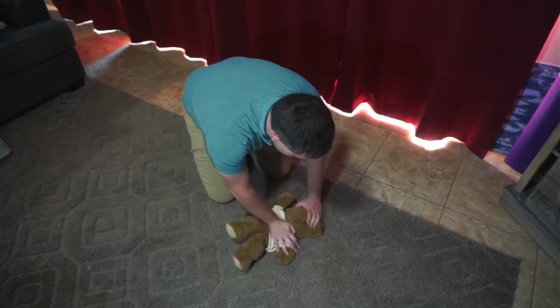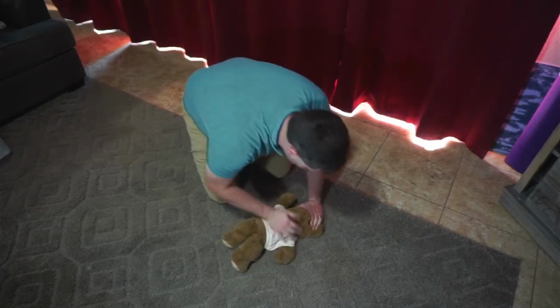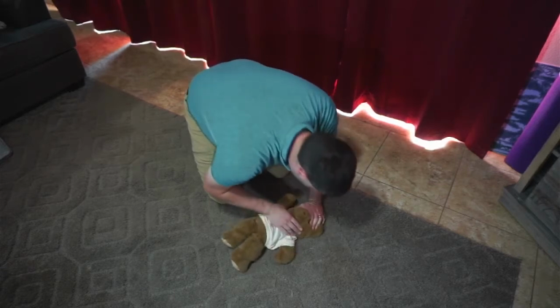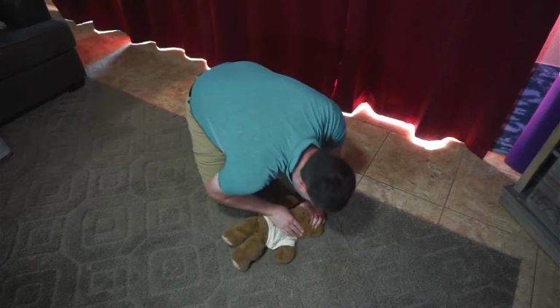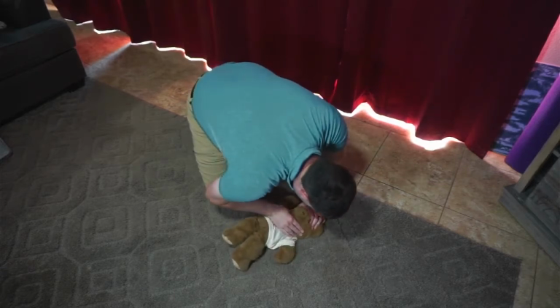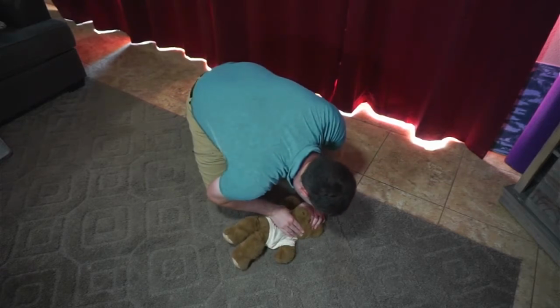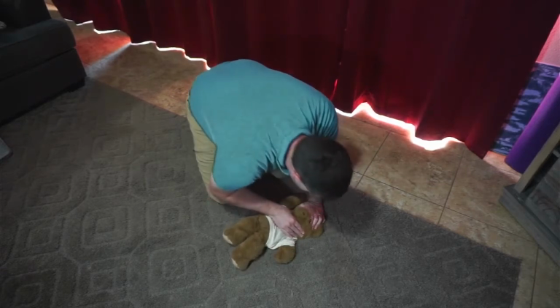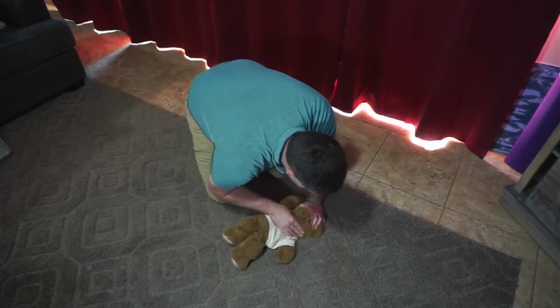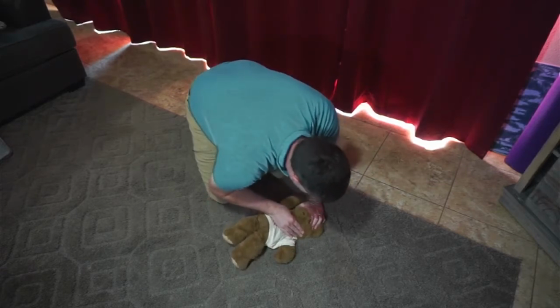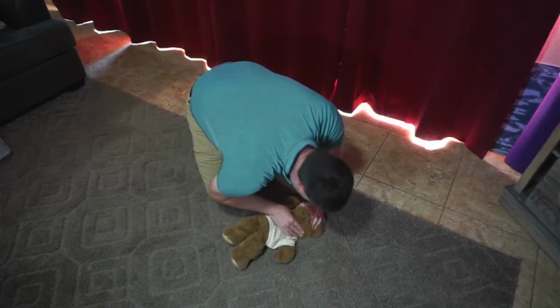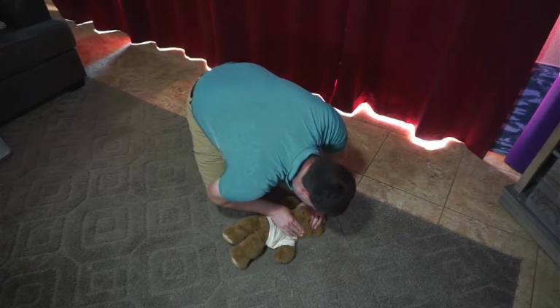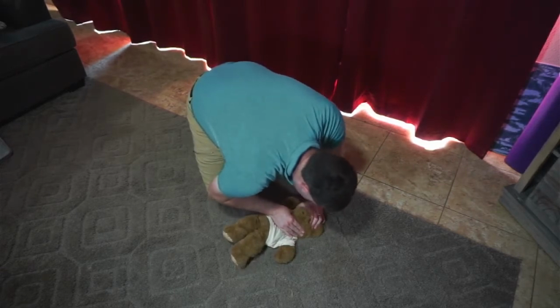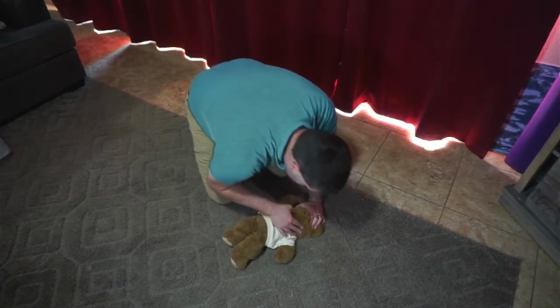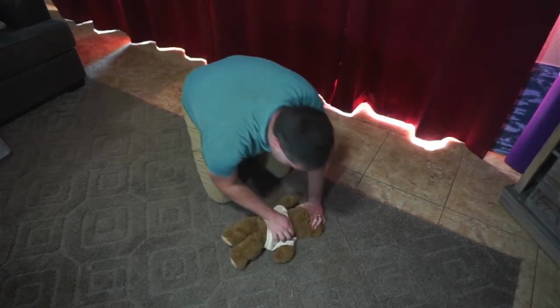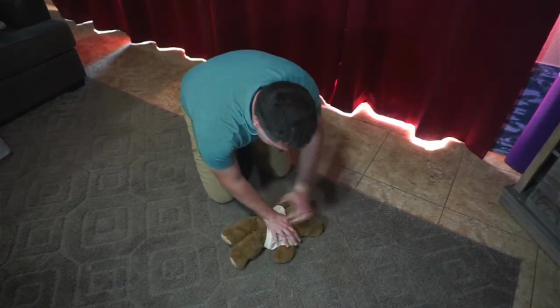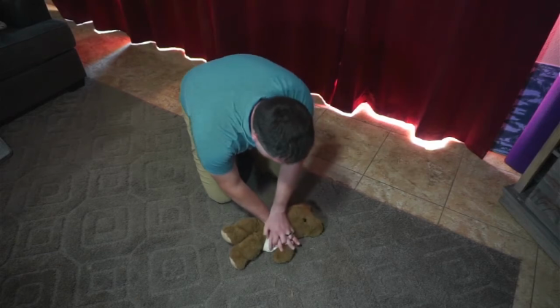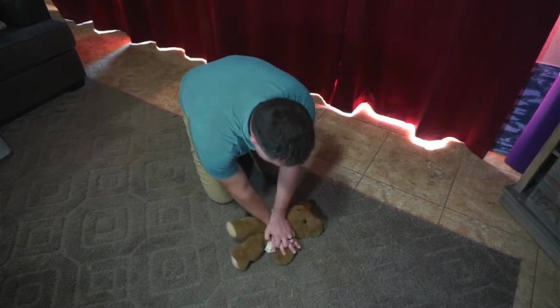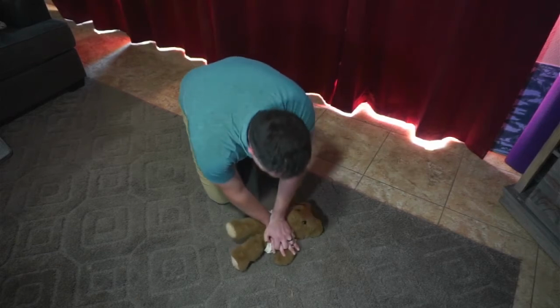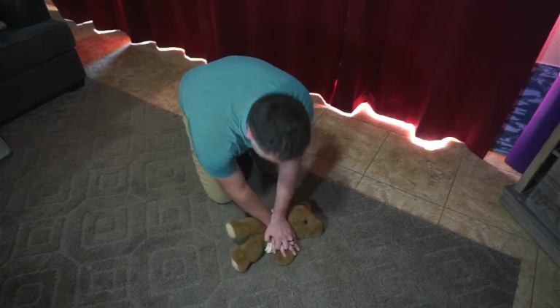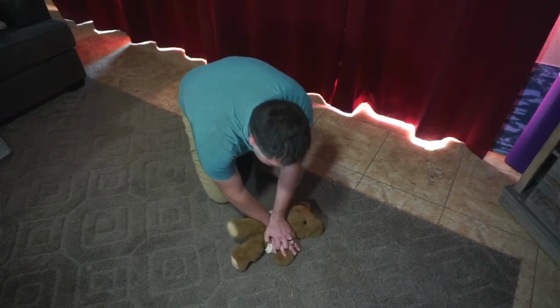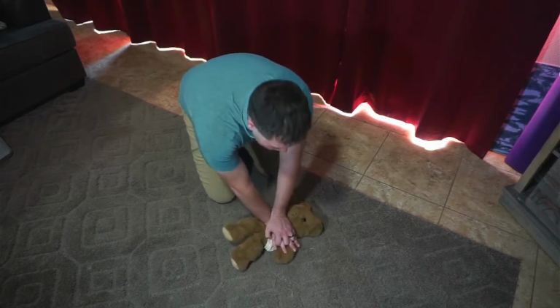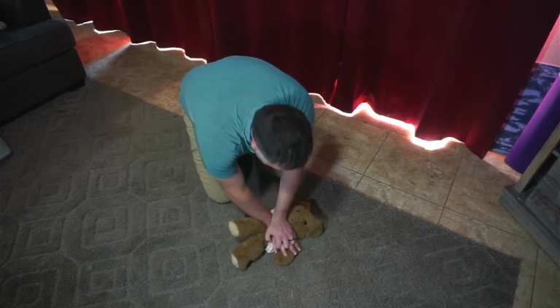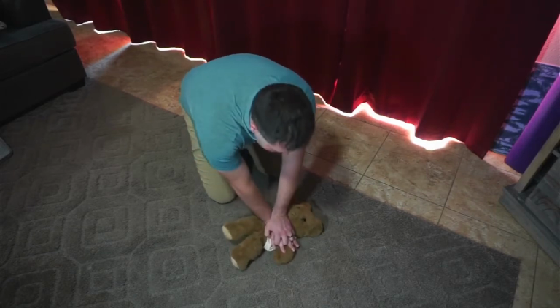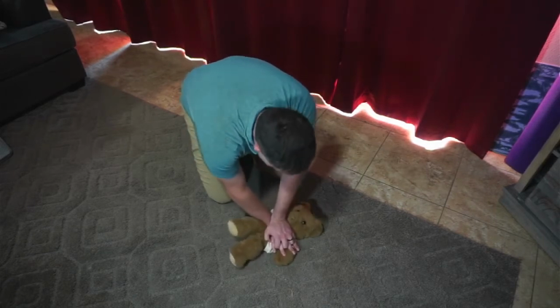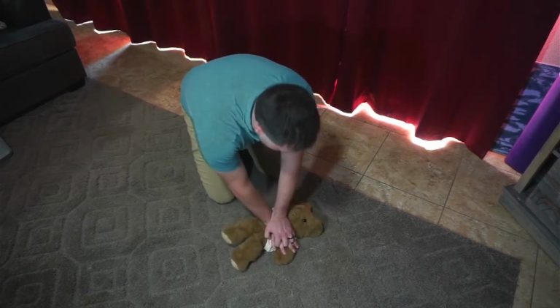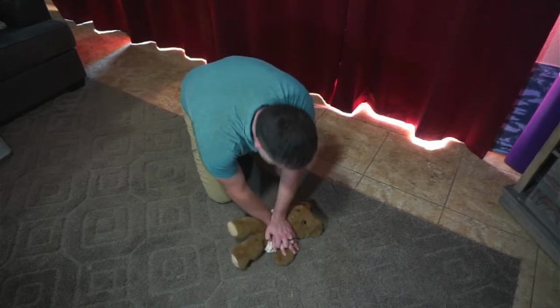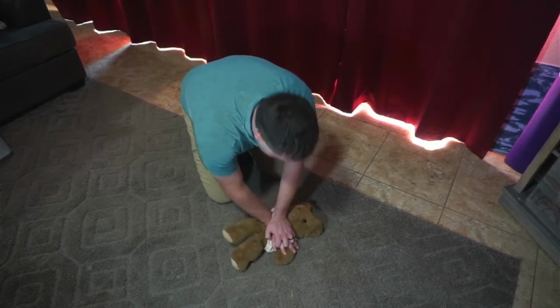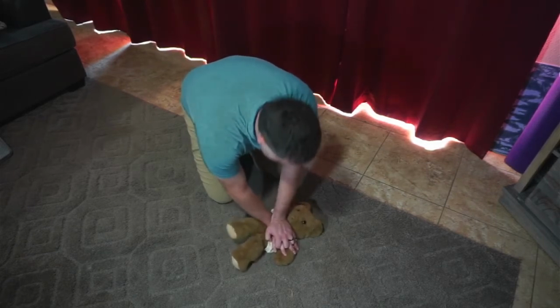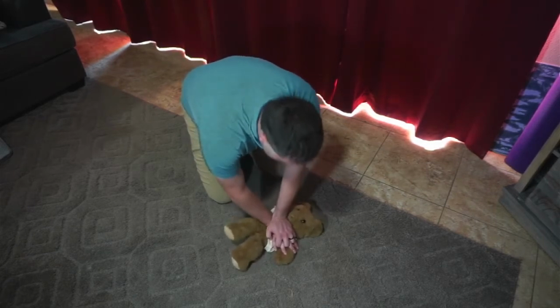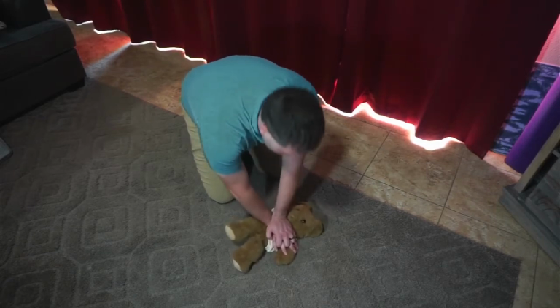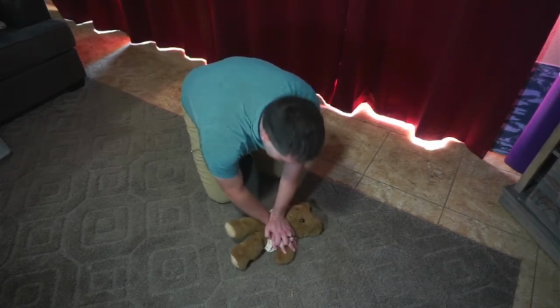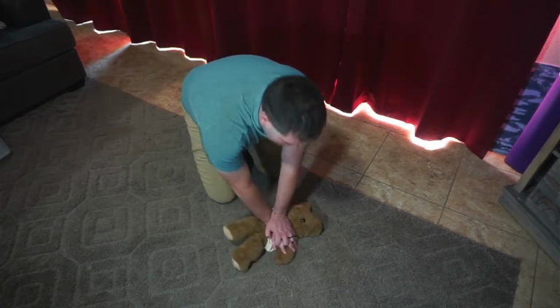Two more breaths. I'm giving my compressions on the lower half of the breastbone in between the nipple line.